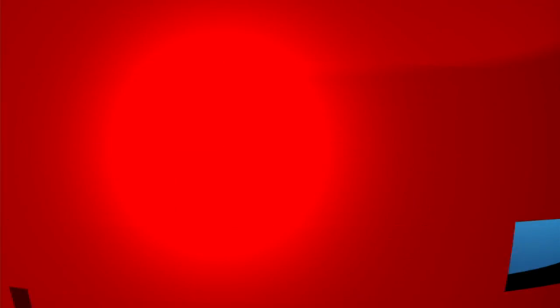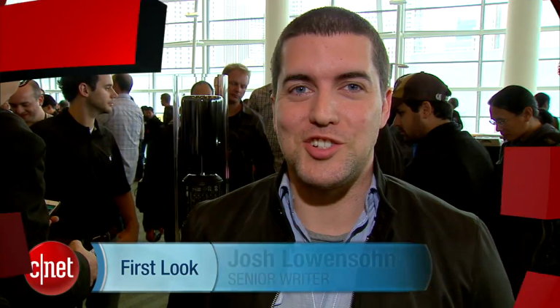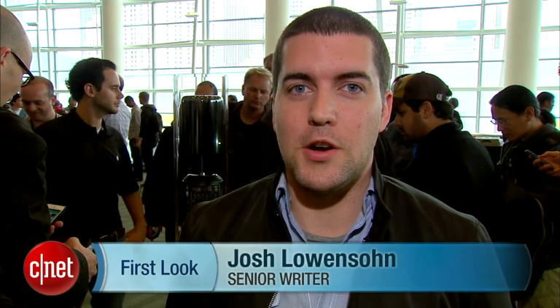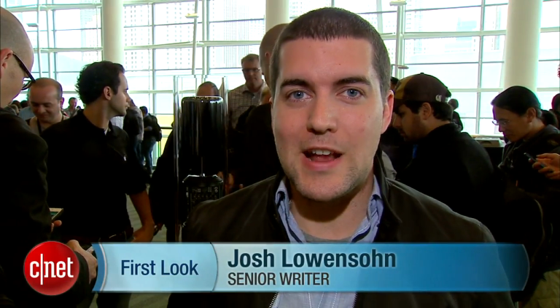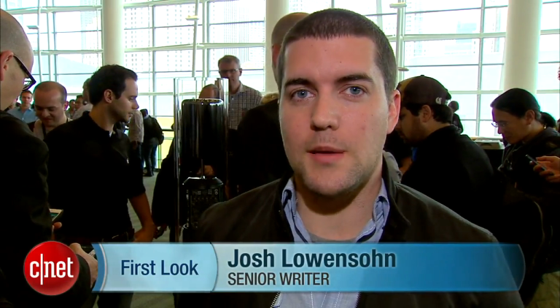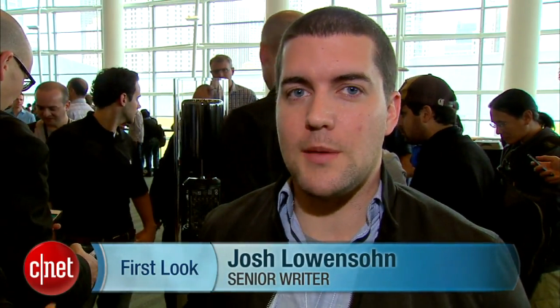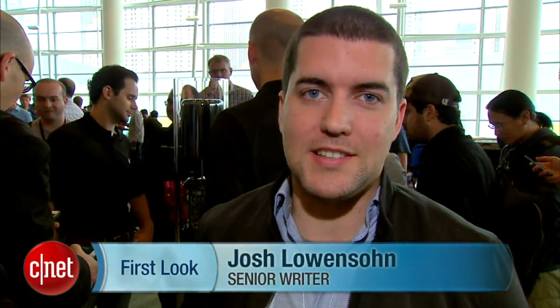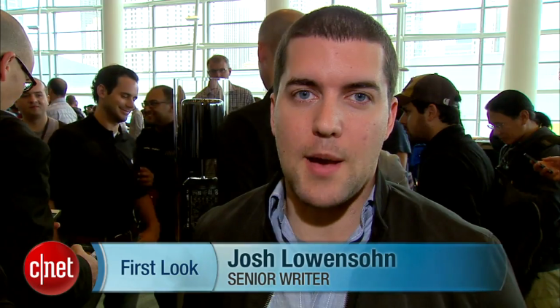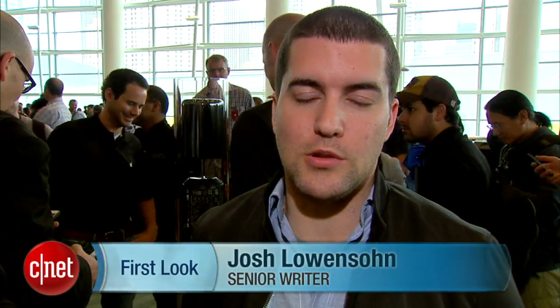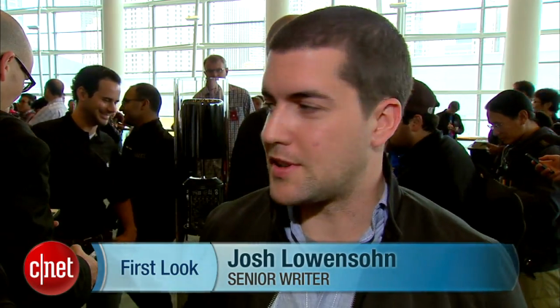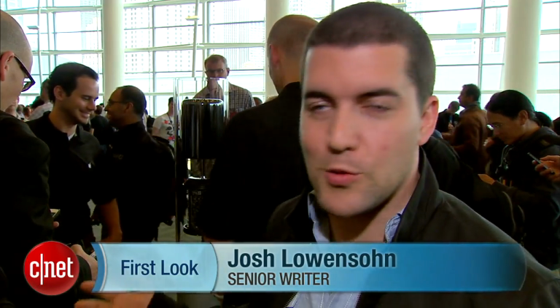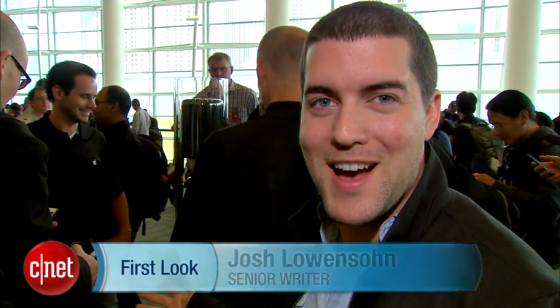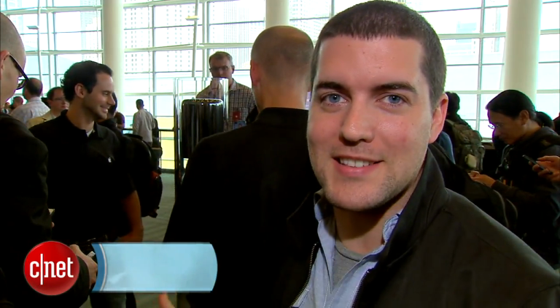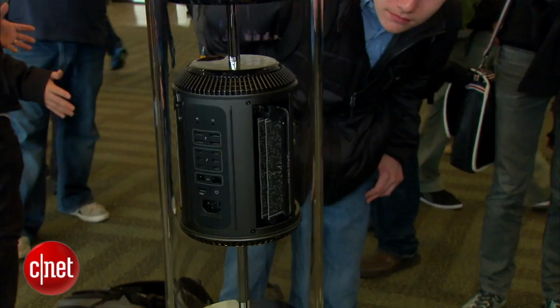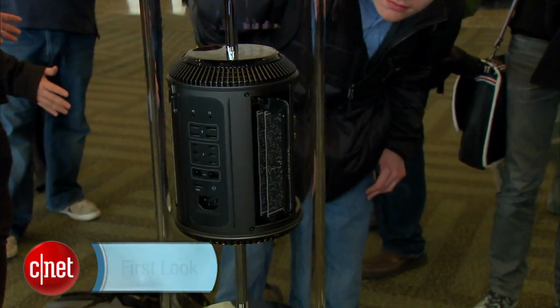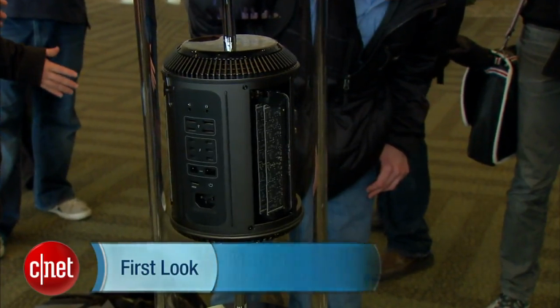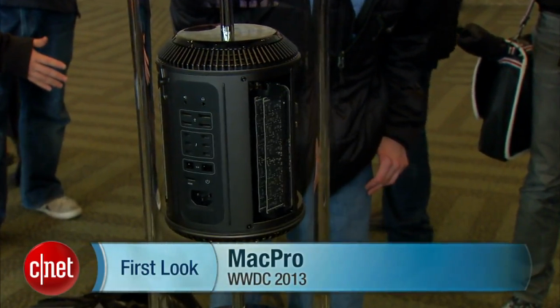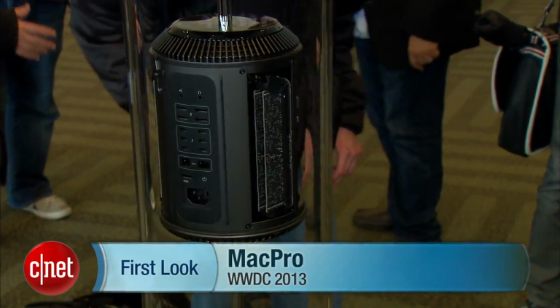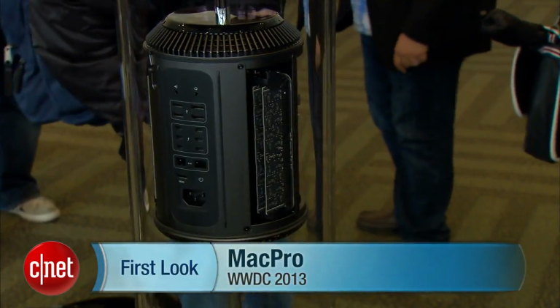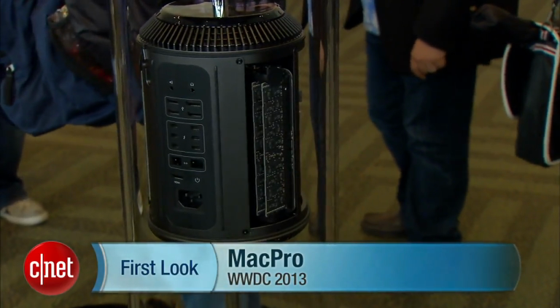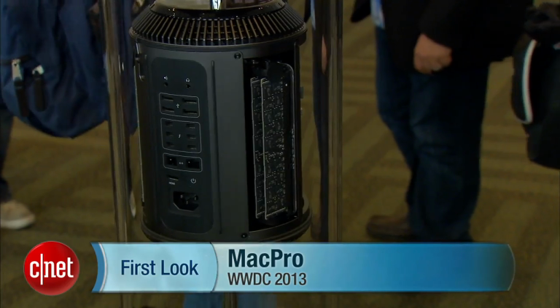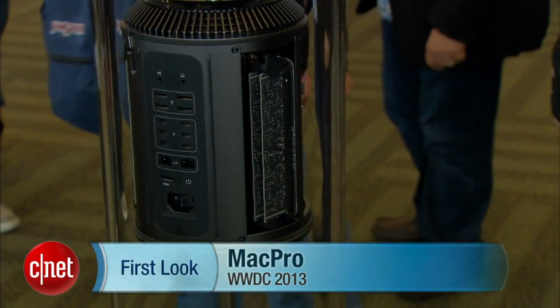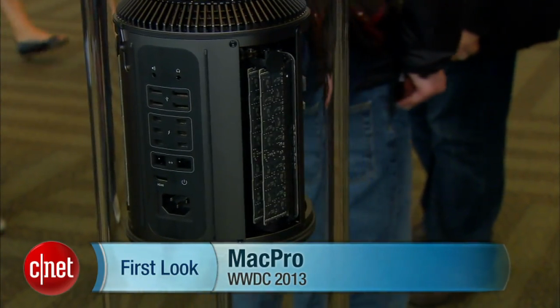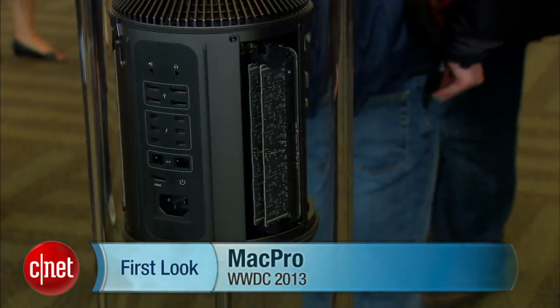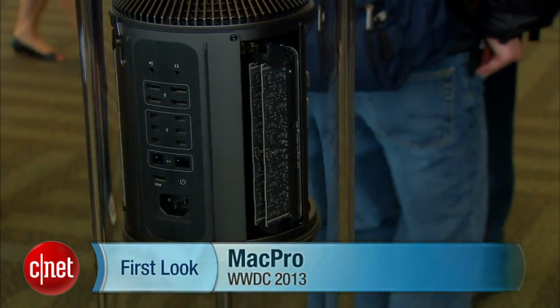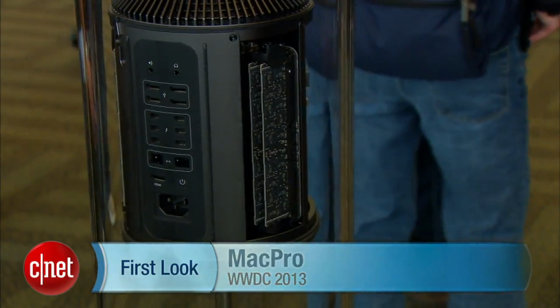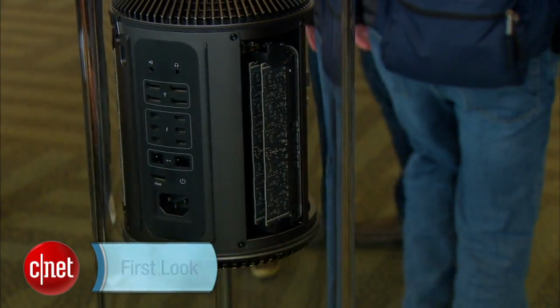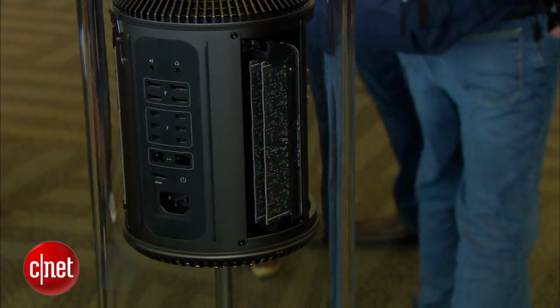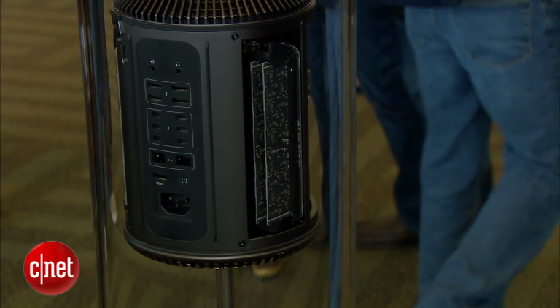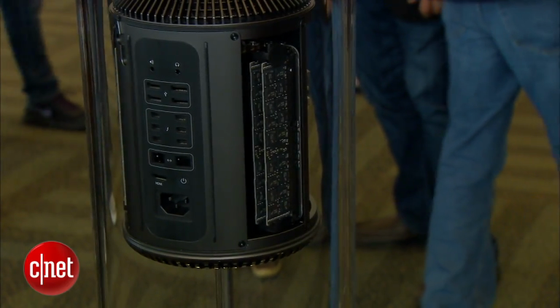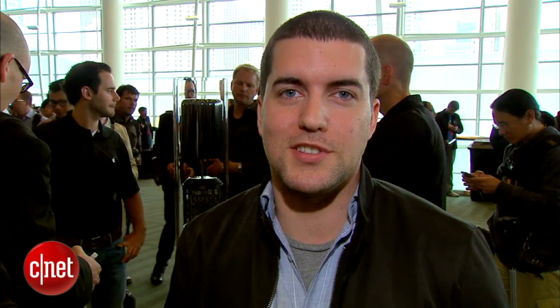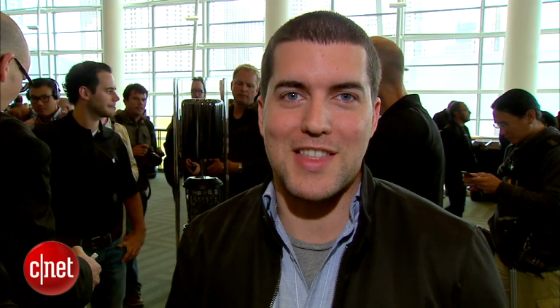Hey, this is Josh Lones here at WWDC, Apple's Annual Developers Conference, and right behind me is the next big version of the Mac Pro. This is Apple's high-end desktop, basically for professionals — people who do a lot of video, photo work, architecture, all sorts of stuff like that.